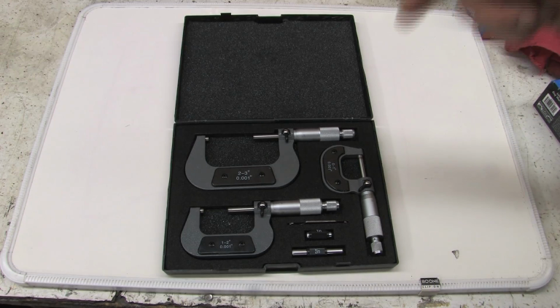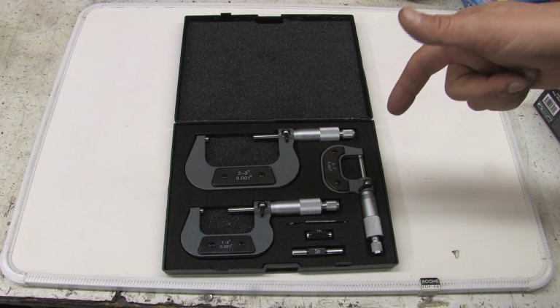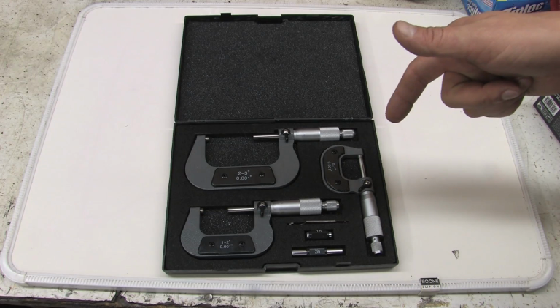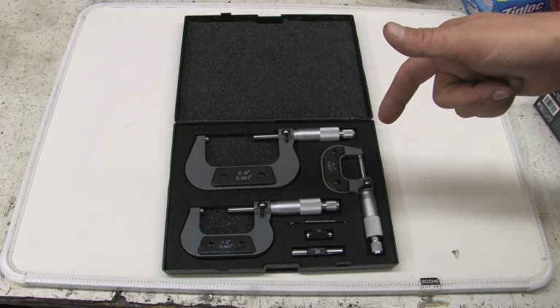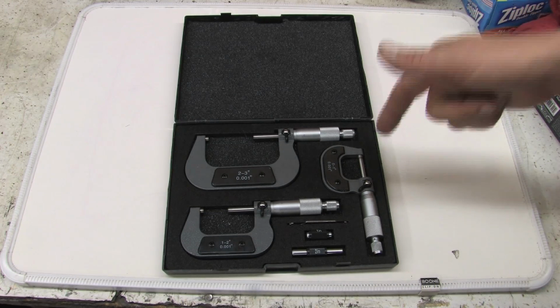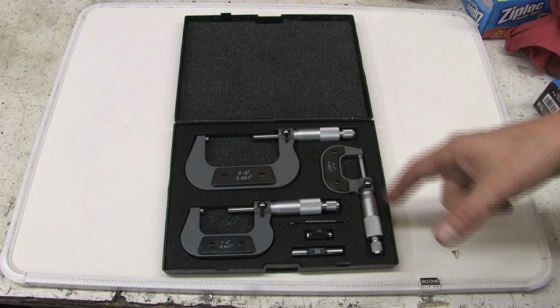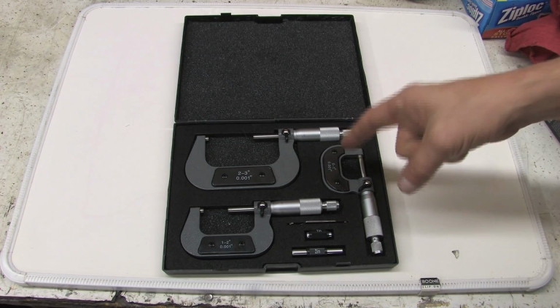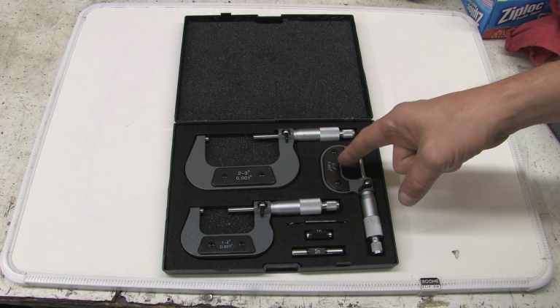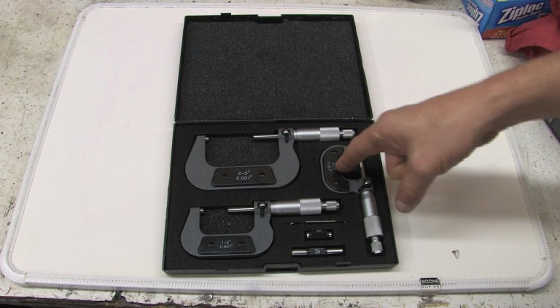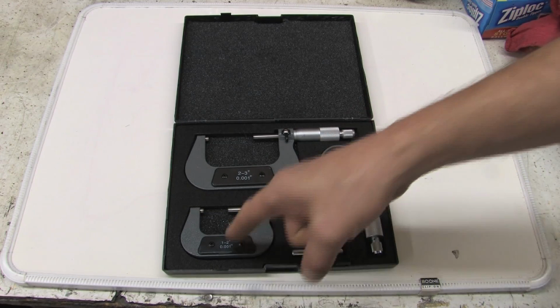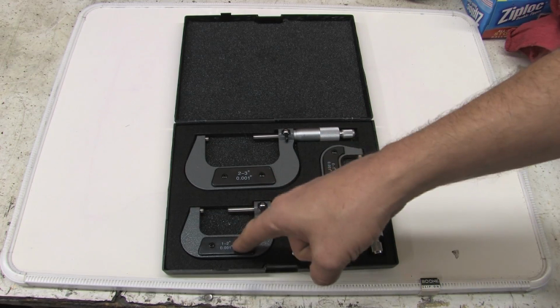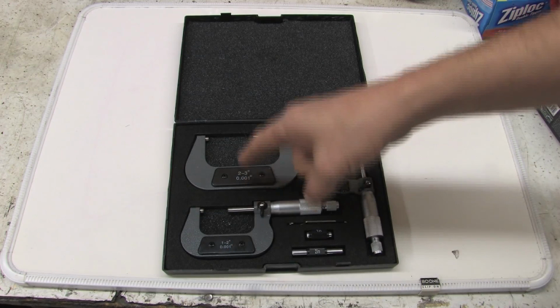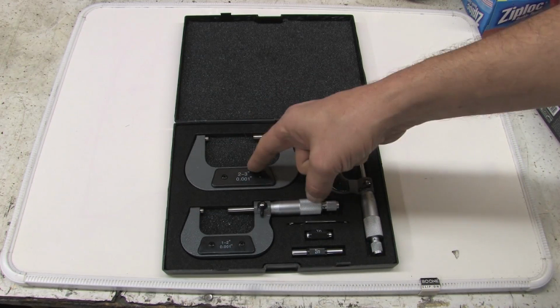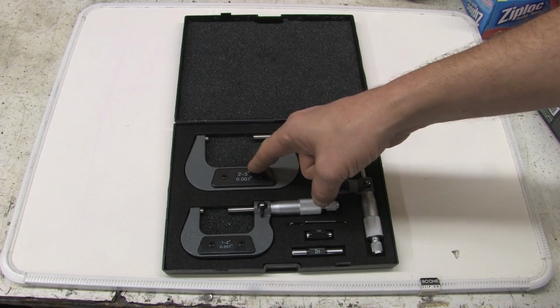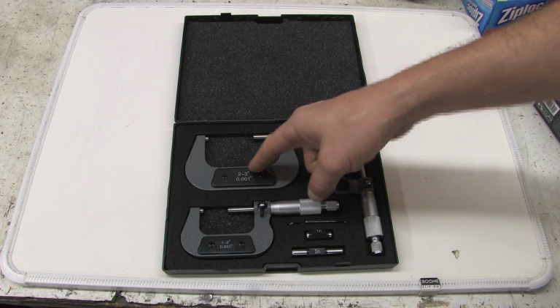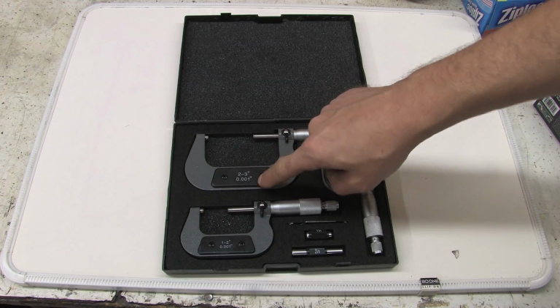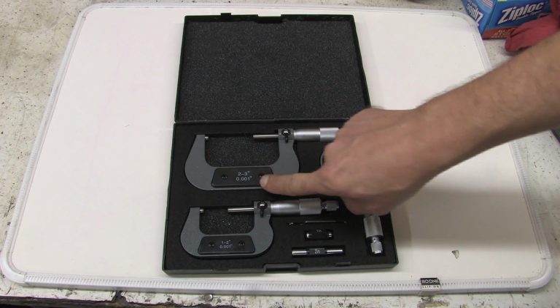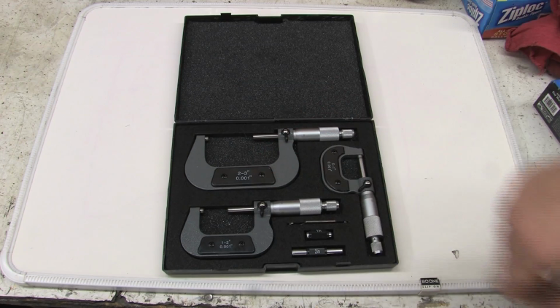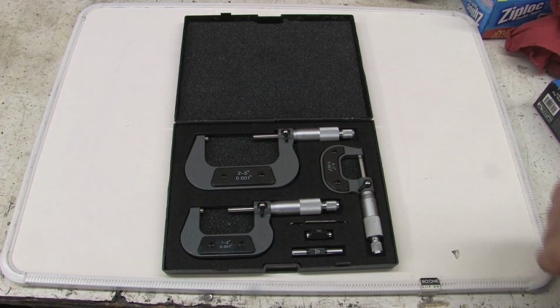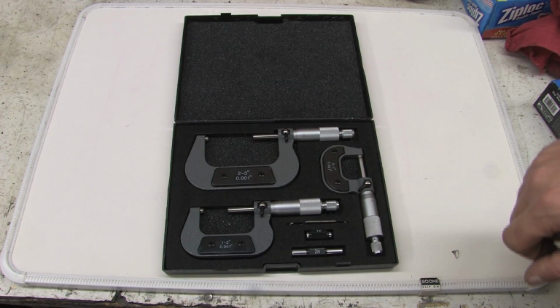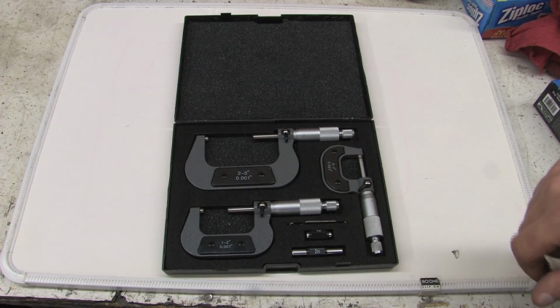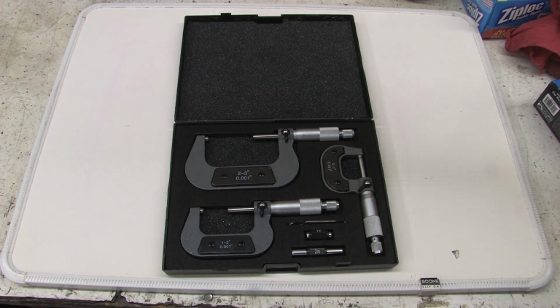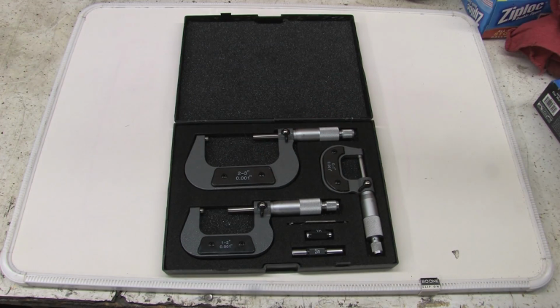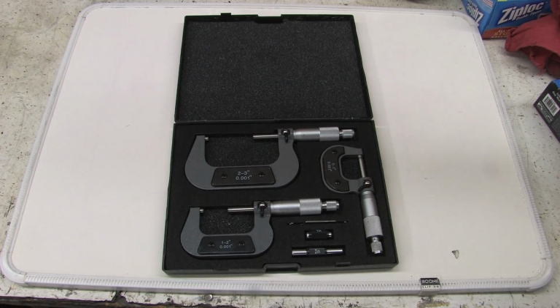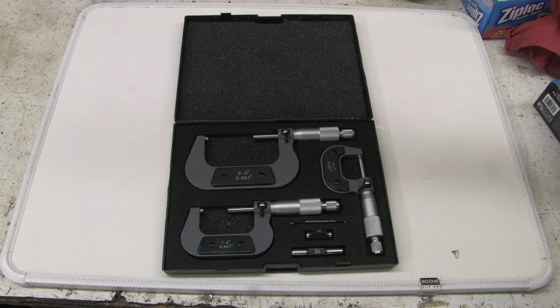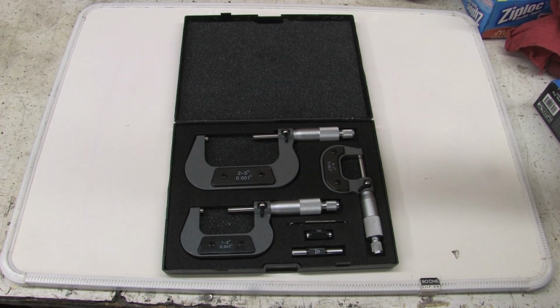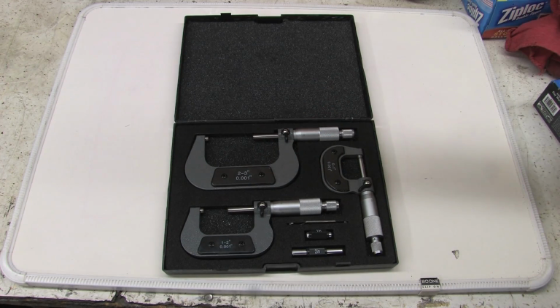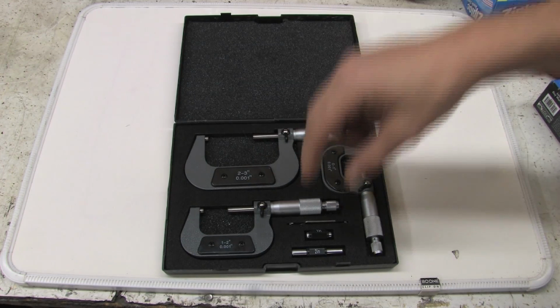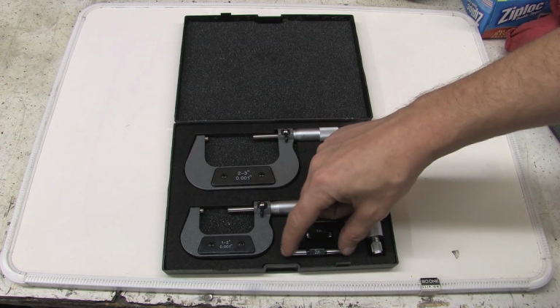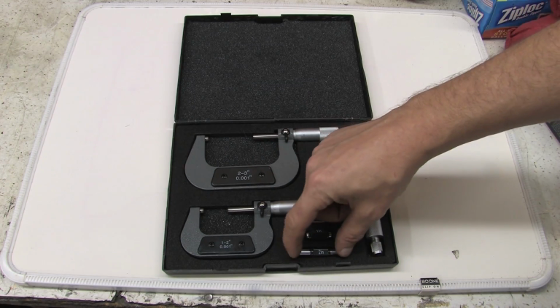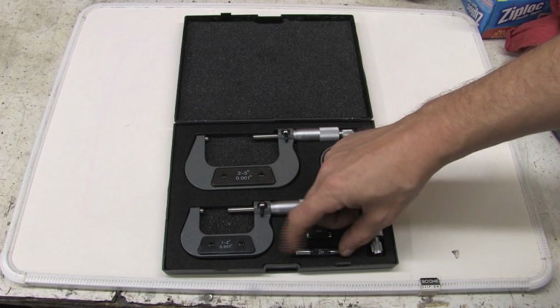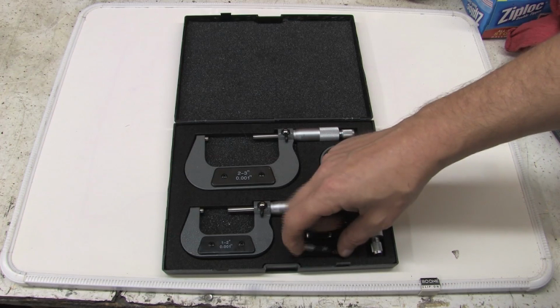I've got a box of micrometers here. This is a 0 to 1 inch, 1 to 2 inch, and 2 to 3 inch. They're graduated in thousandths. Some of you have used these before and know how they work, some of you don't — I'm going to take a minute to go over them.